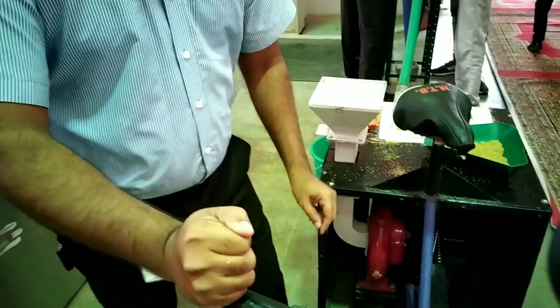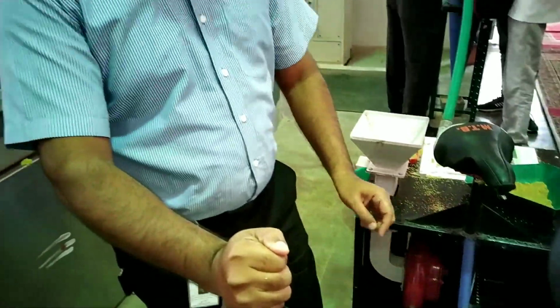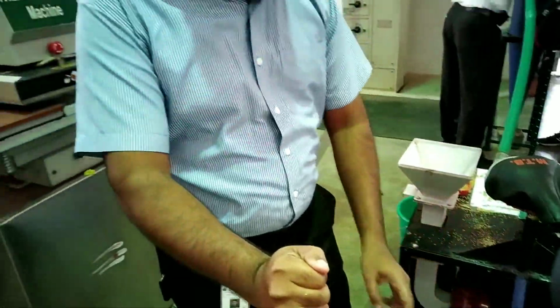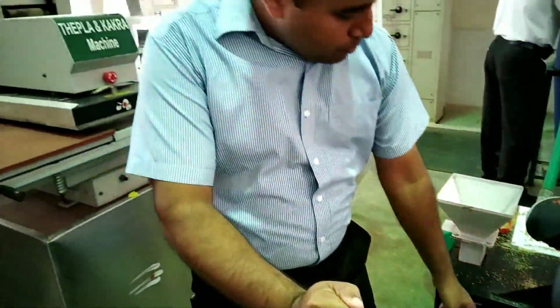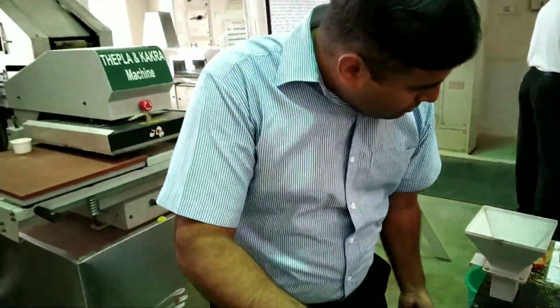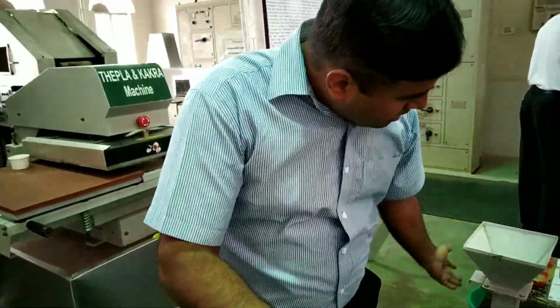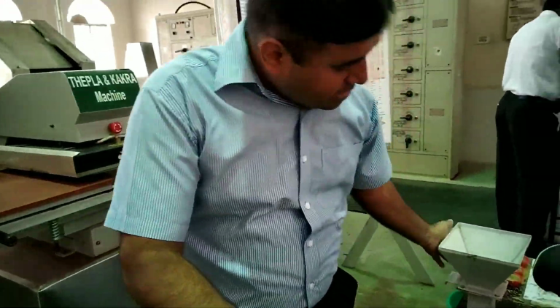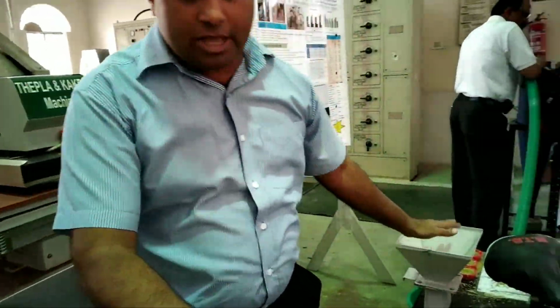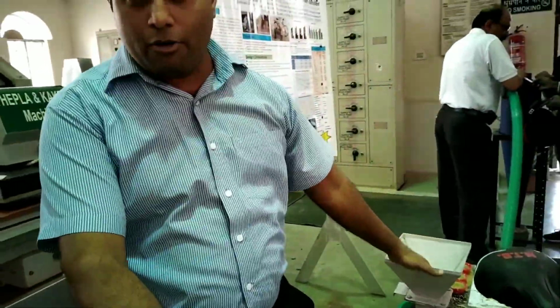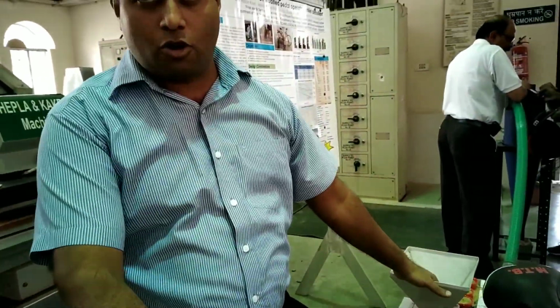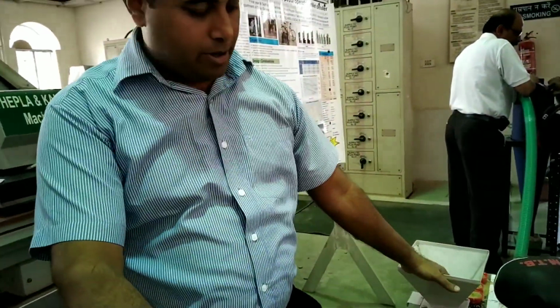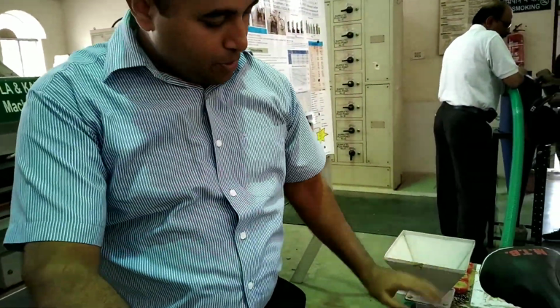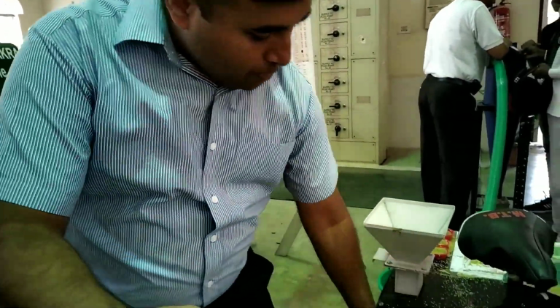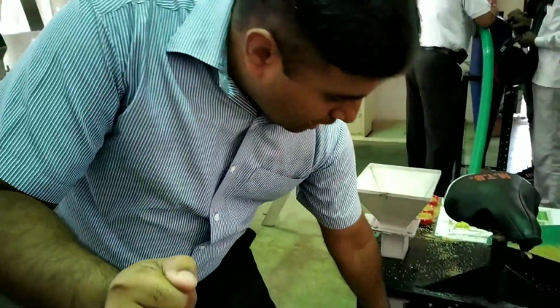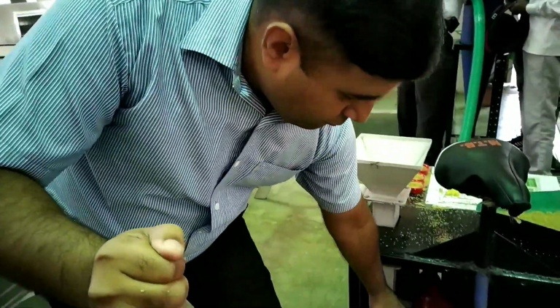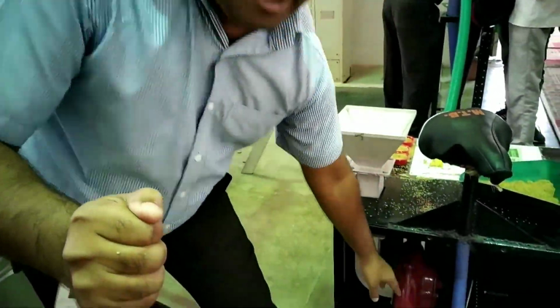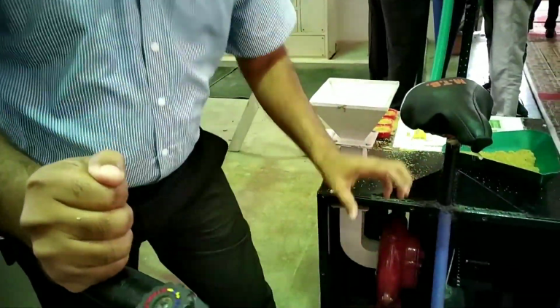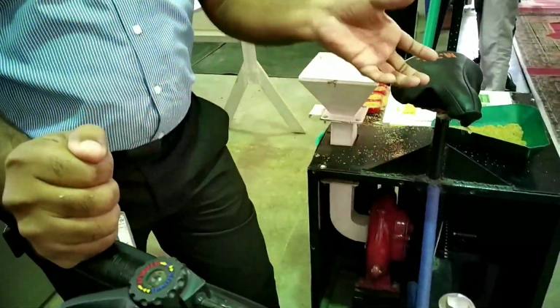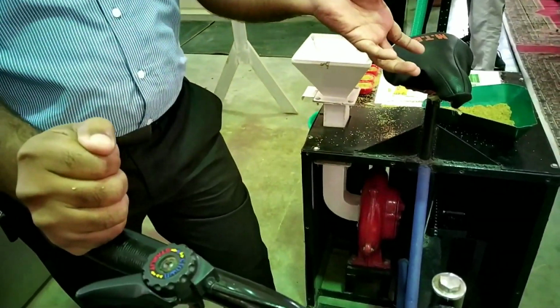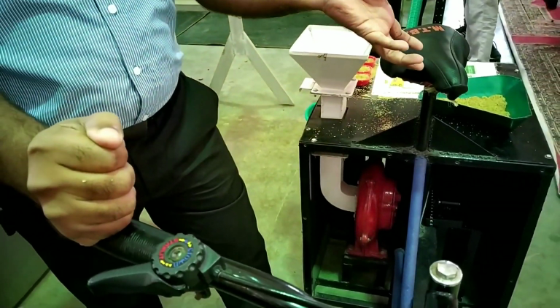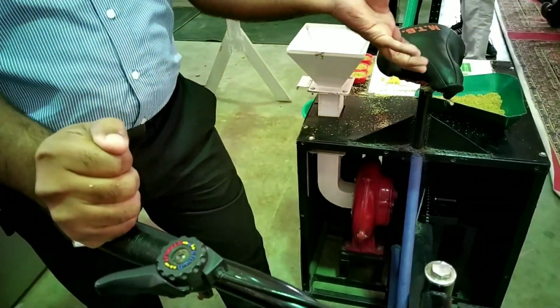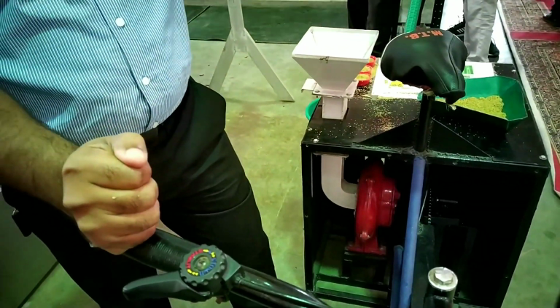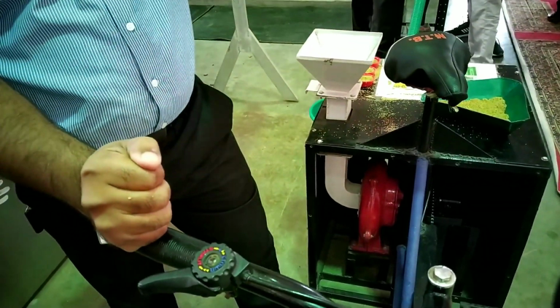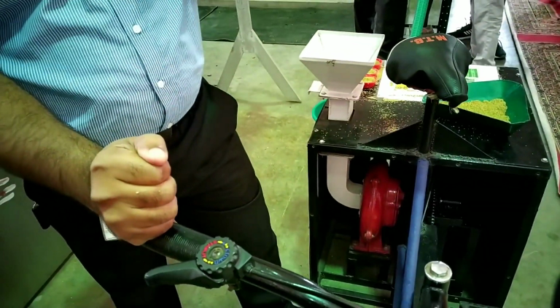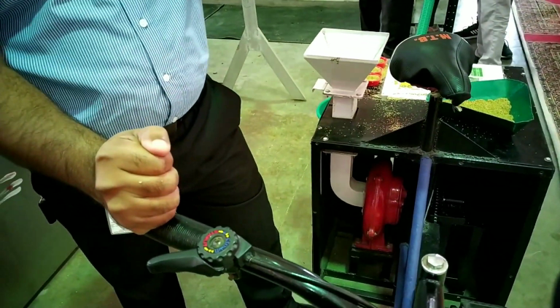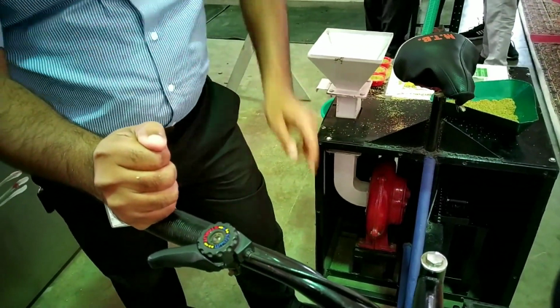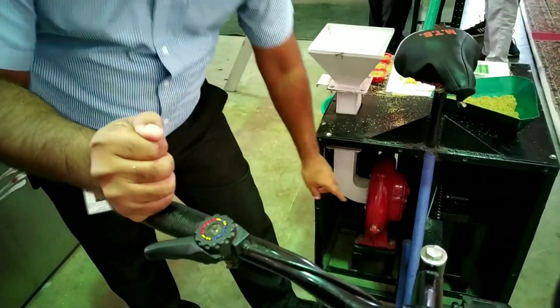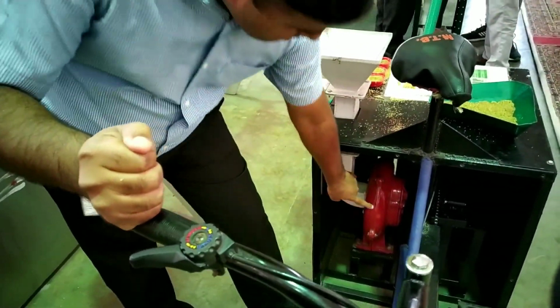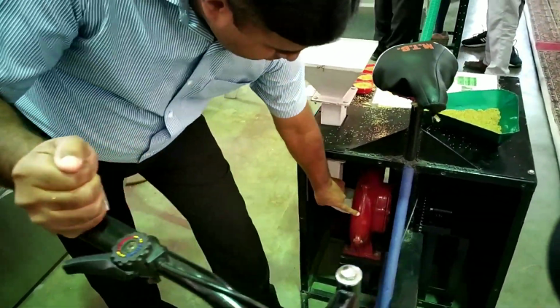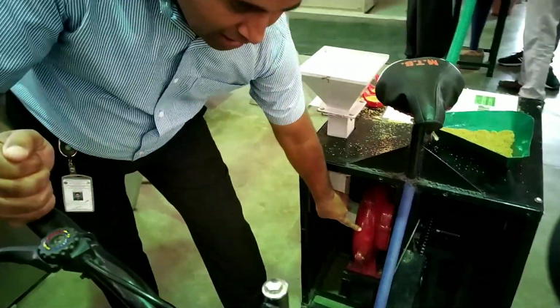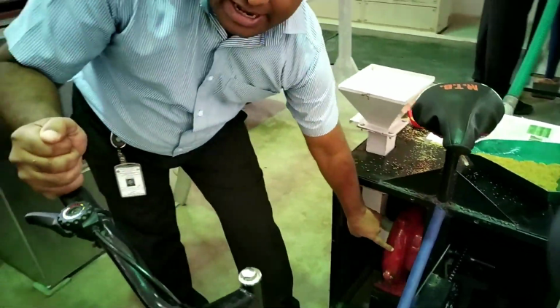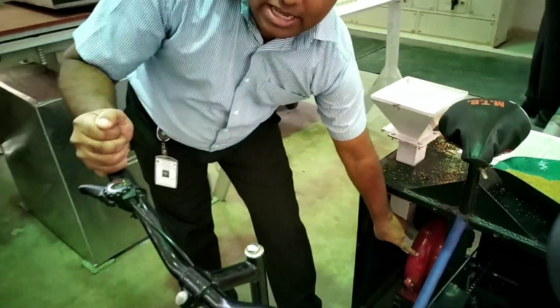When you put the material in, with the help of that fan, the material is pushed to the outside. This is the casing of the machine.